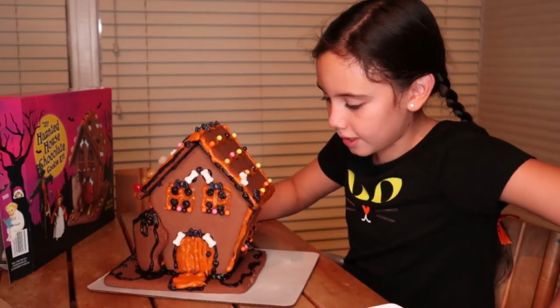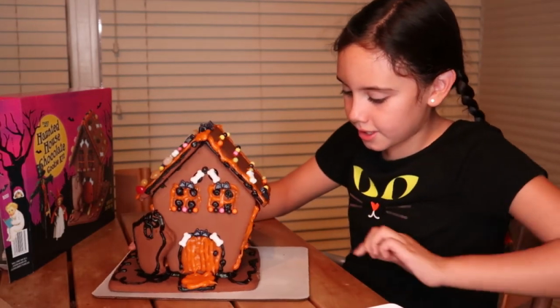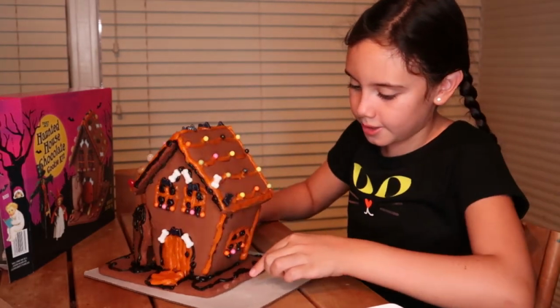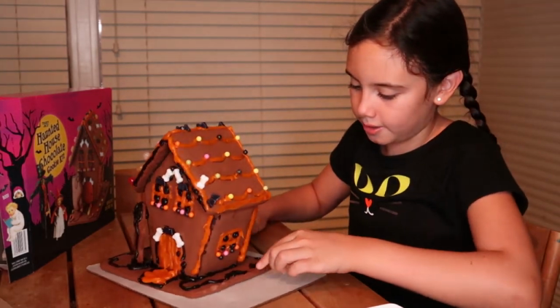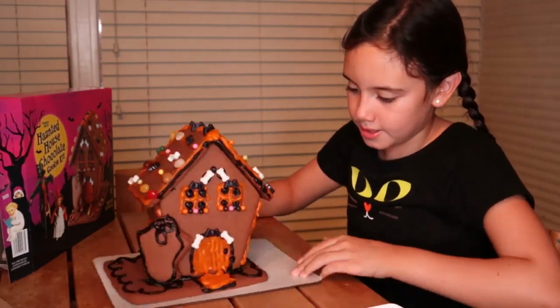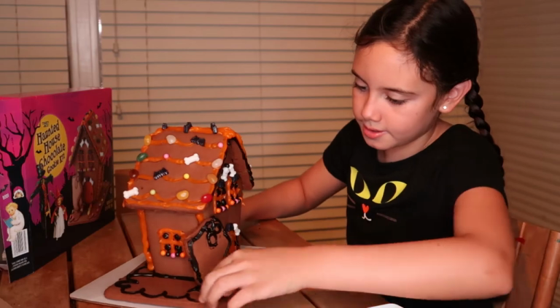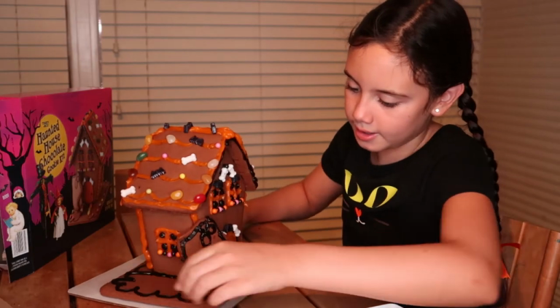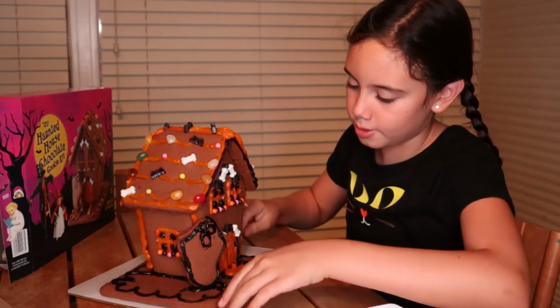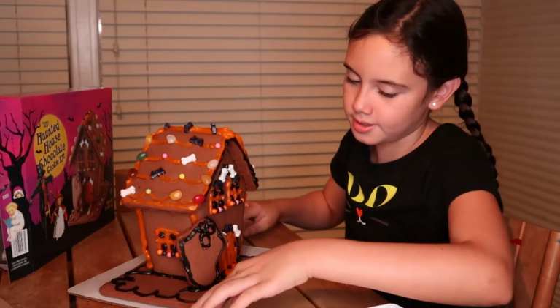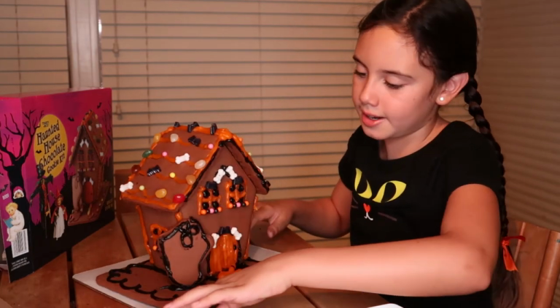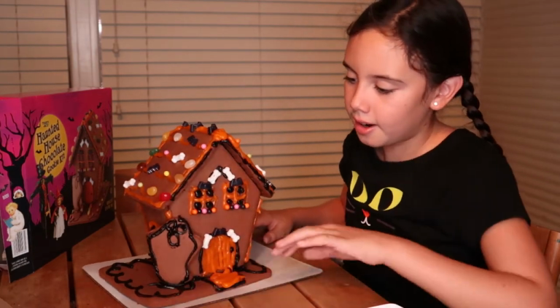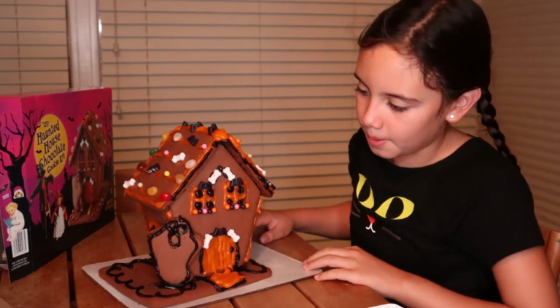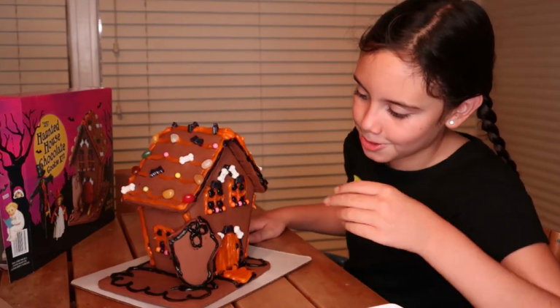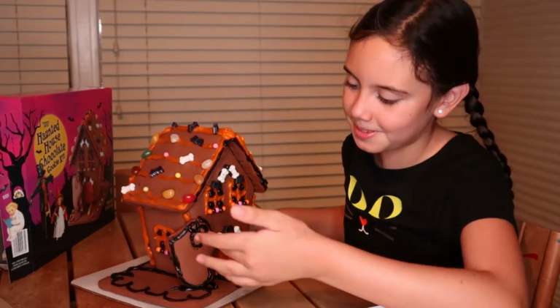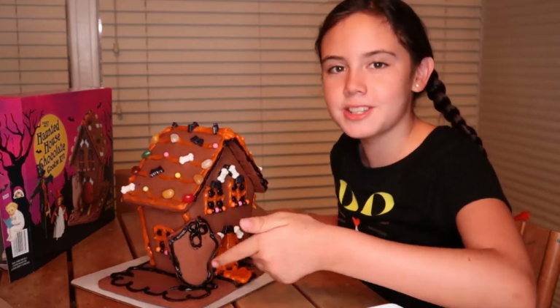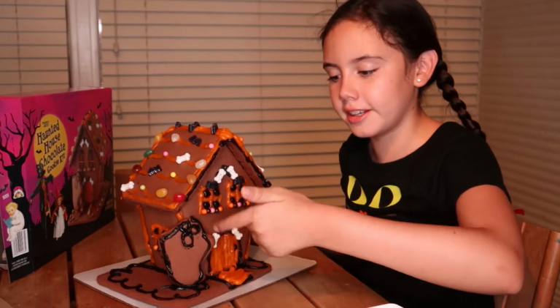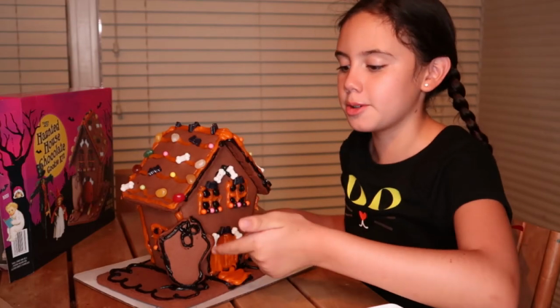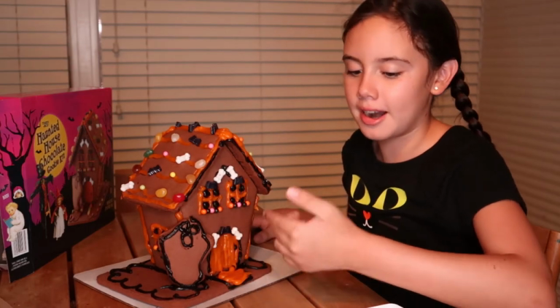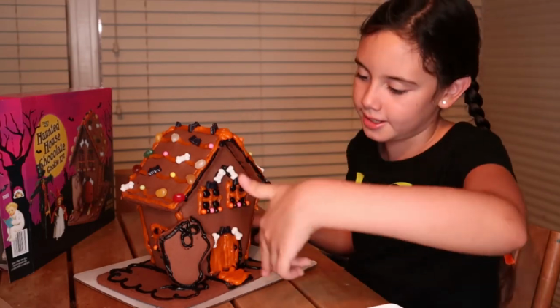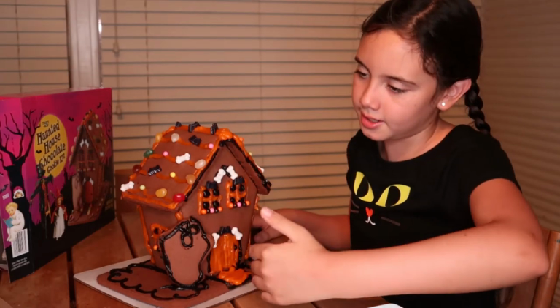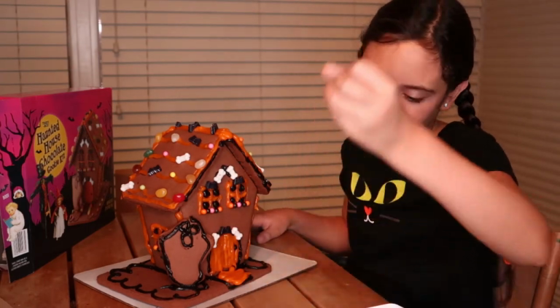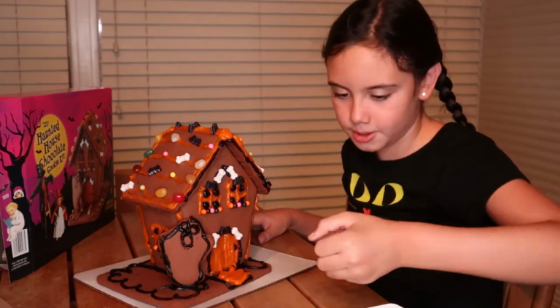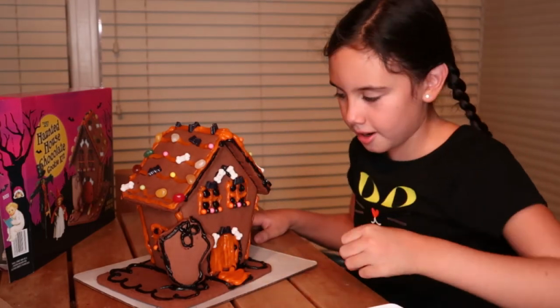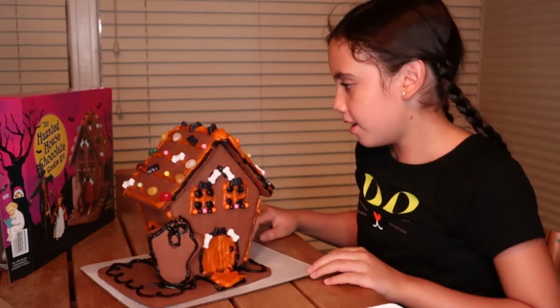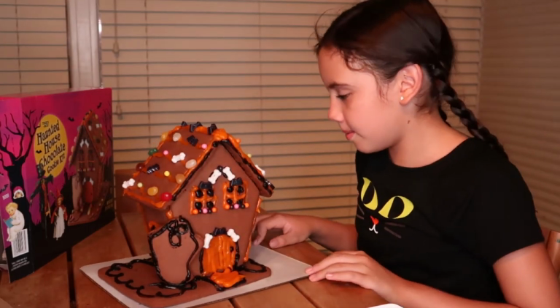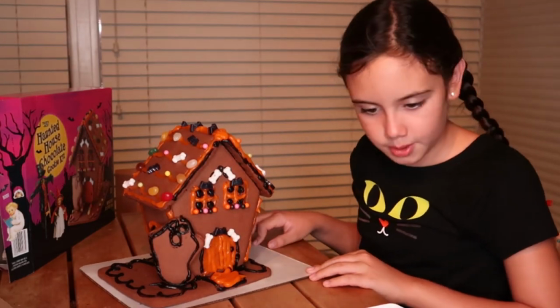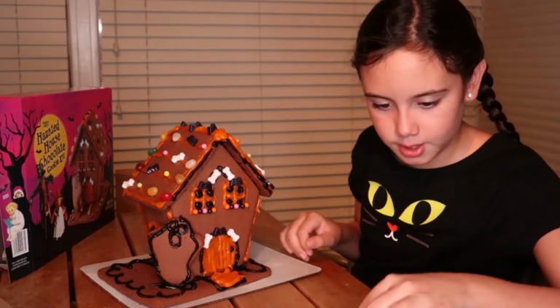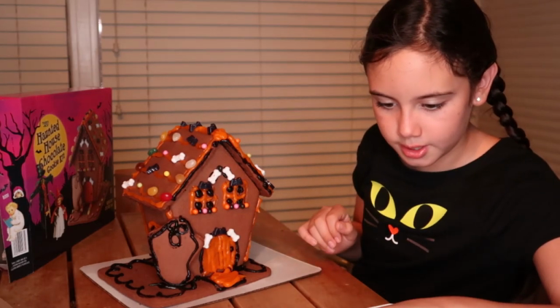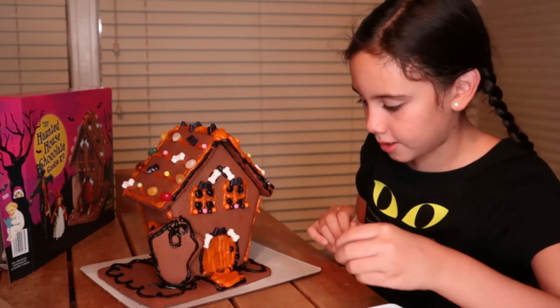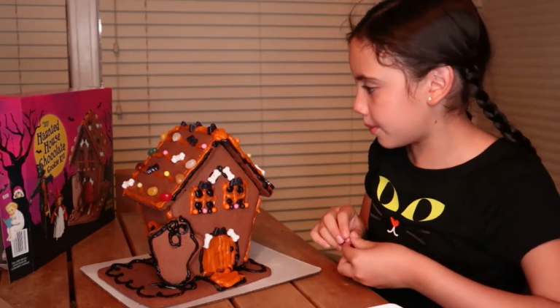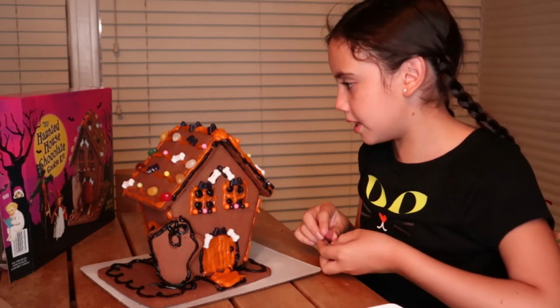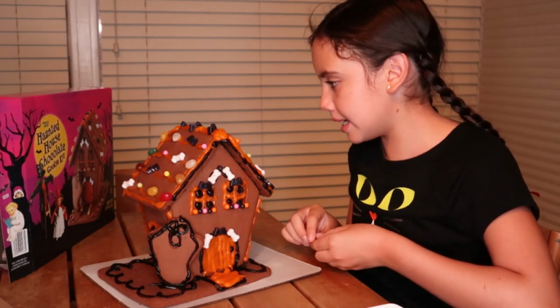Now we're just going to decorate all of these sides. Also, if you want to, you can let the ghost dry and then put the ghost there. So we're just going to decorate it with jelly beans now.